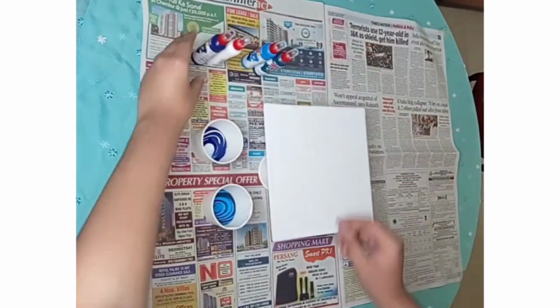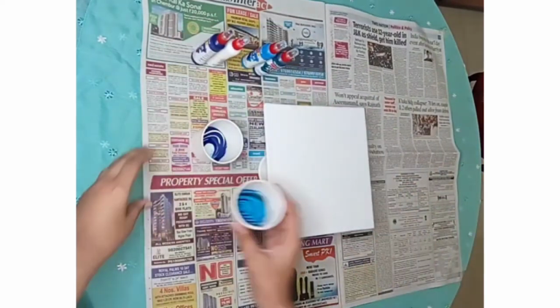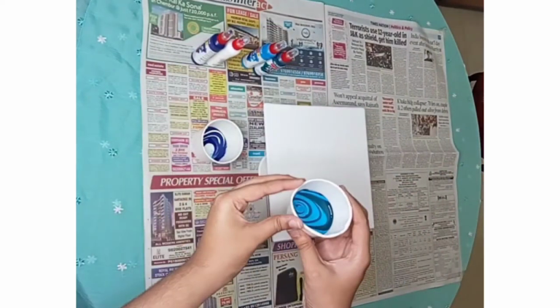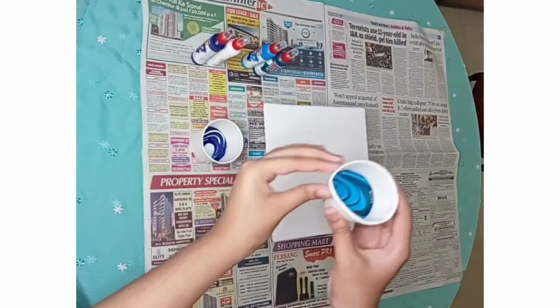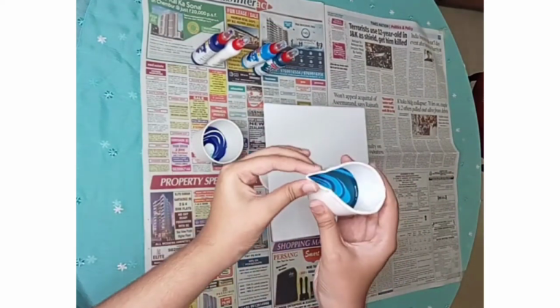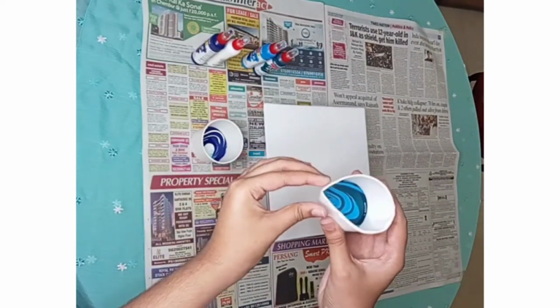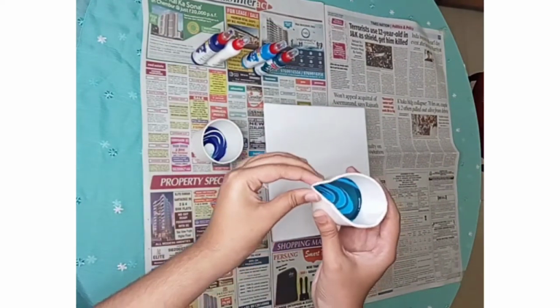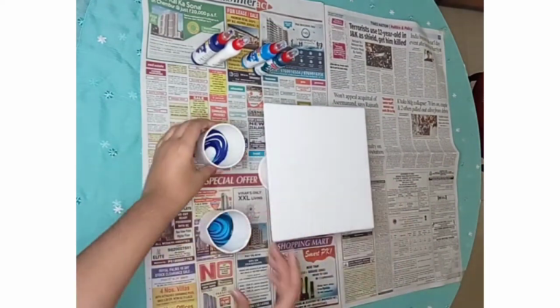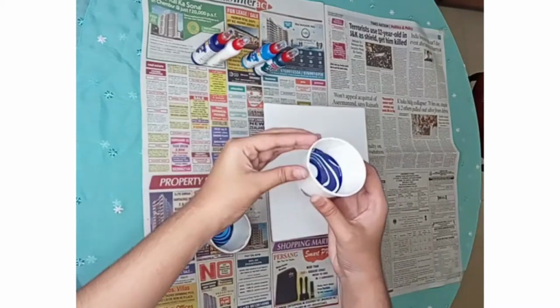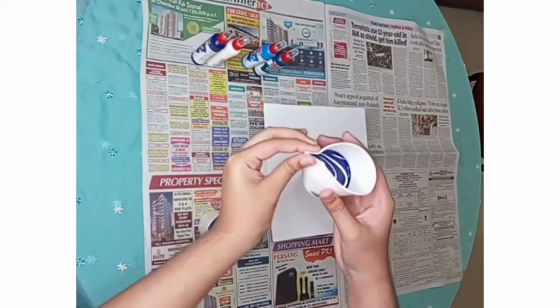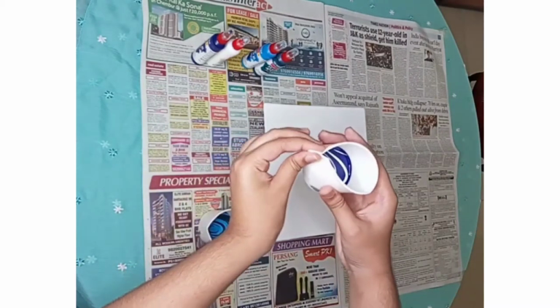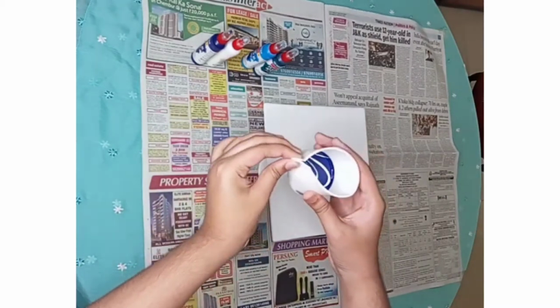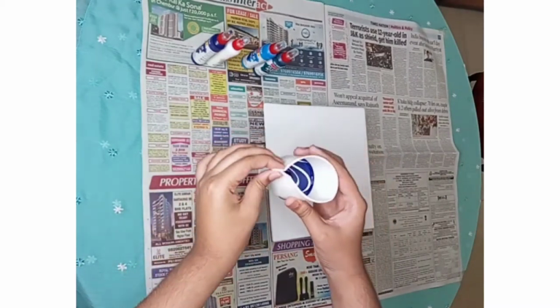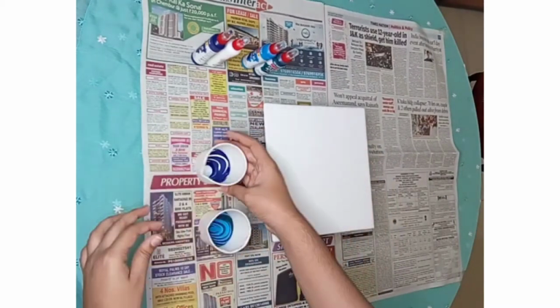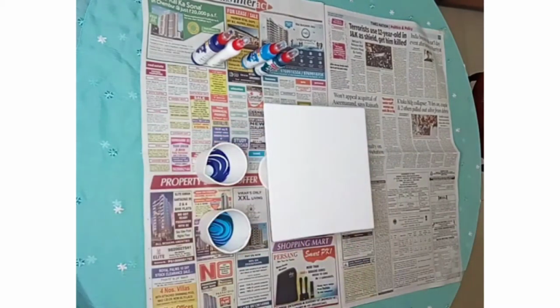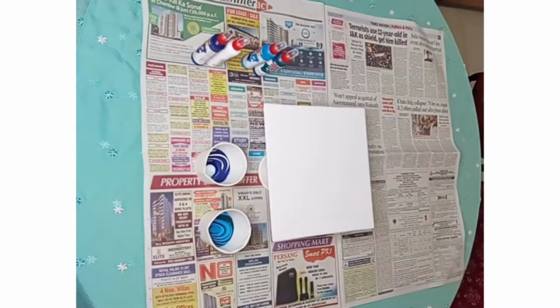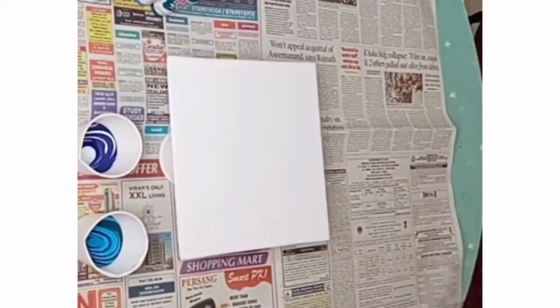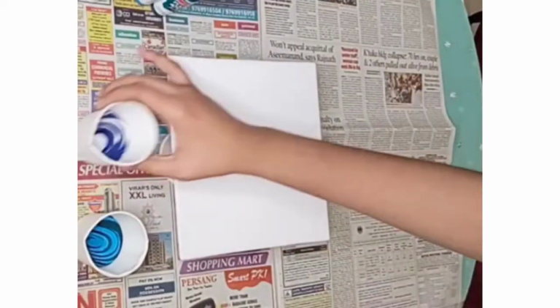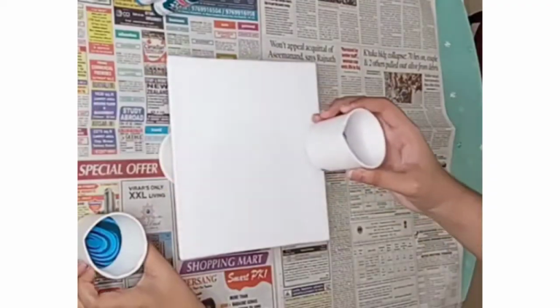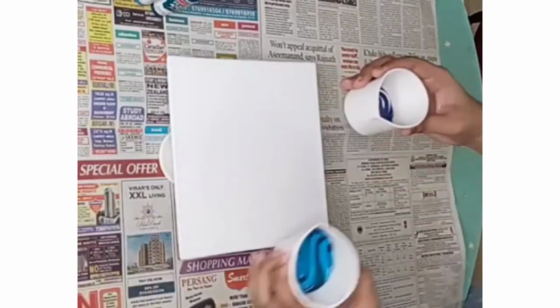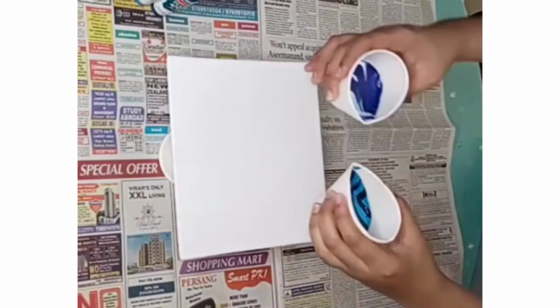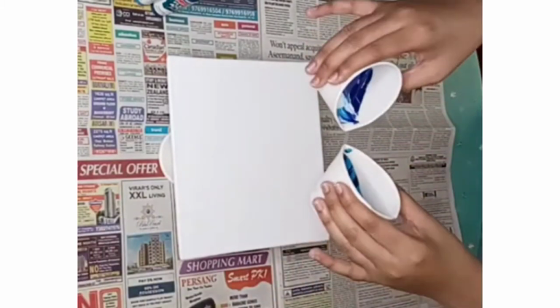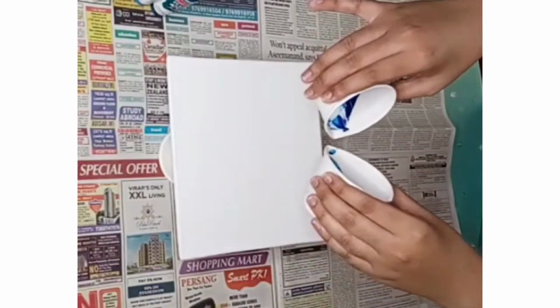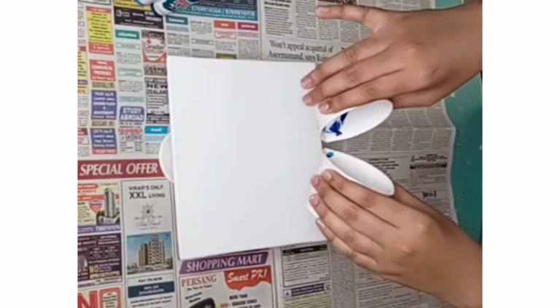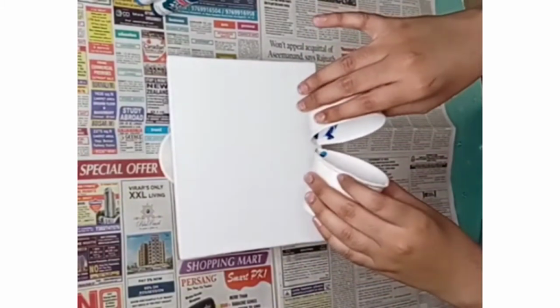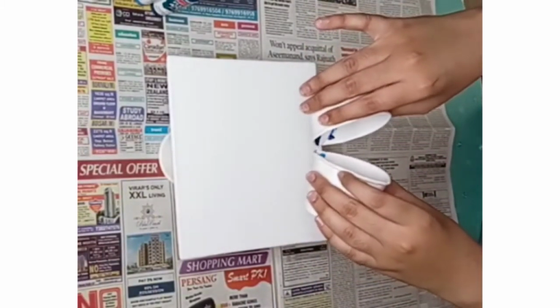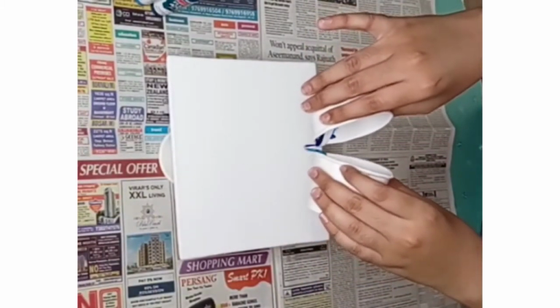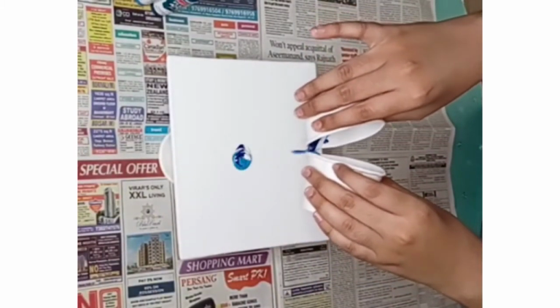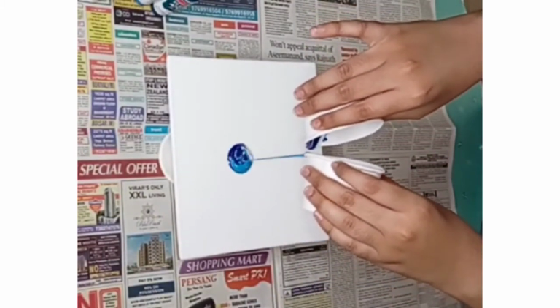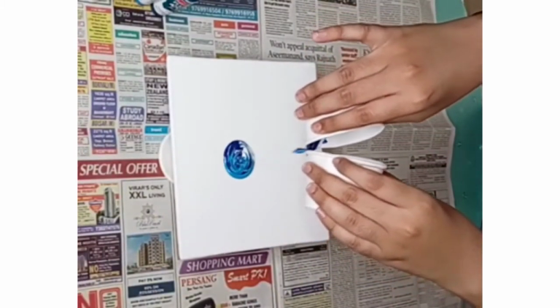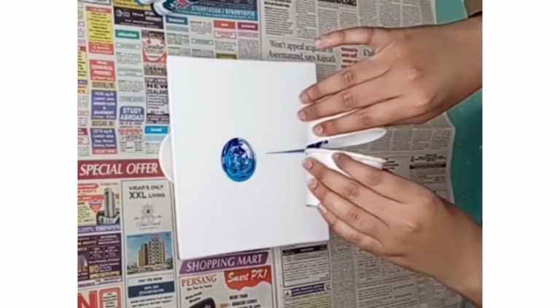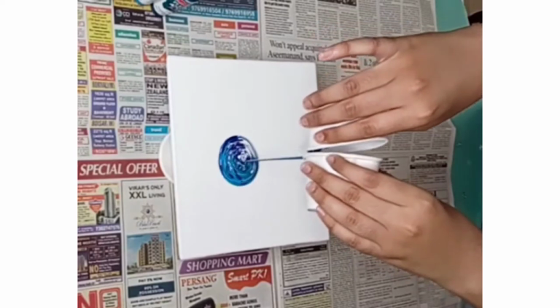After pouring paints in both the cups, make a tilt shape on both the cups. Pour it on the canvas as shown in the video.